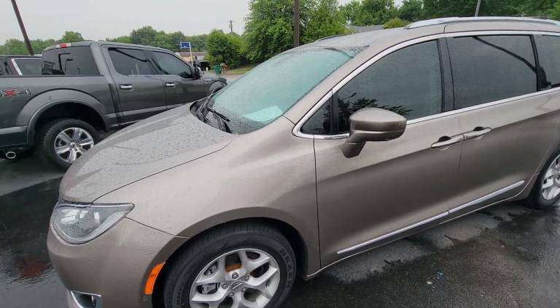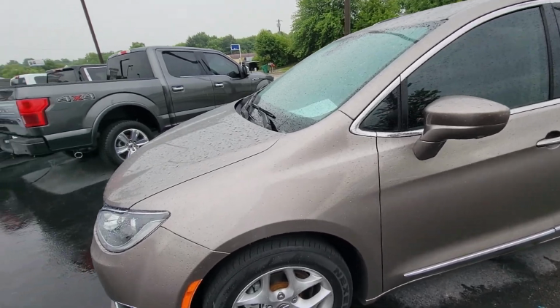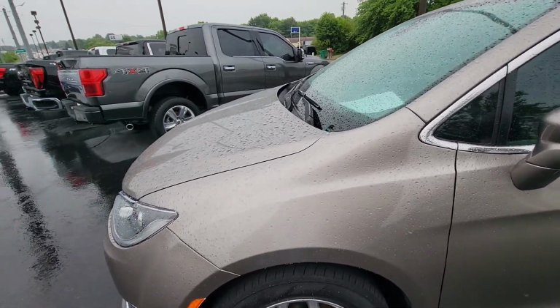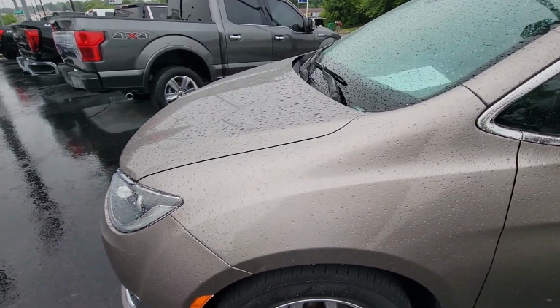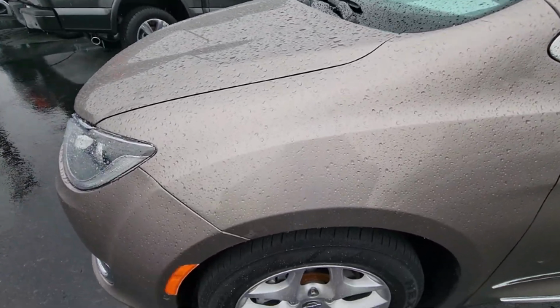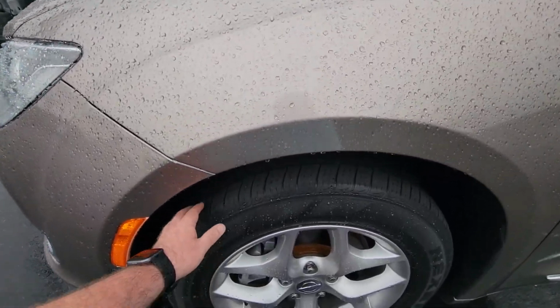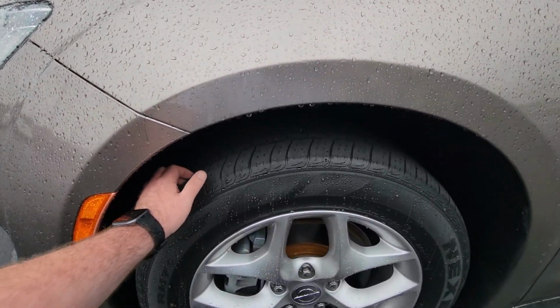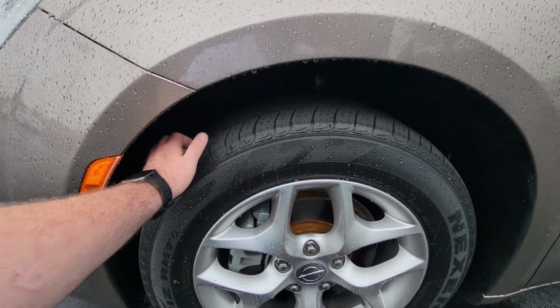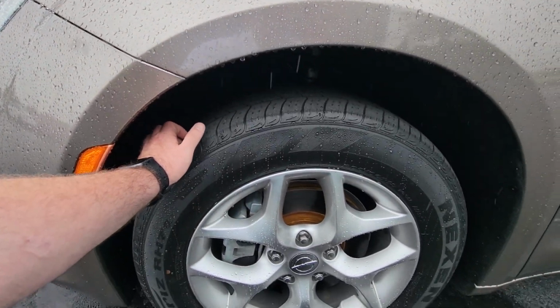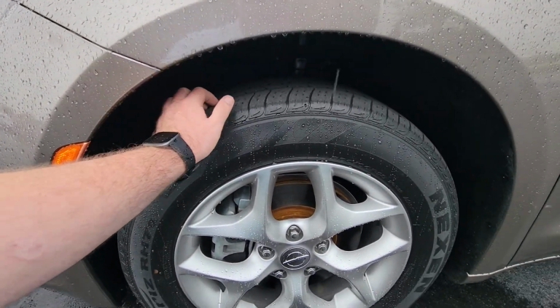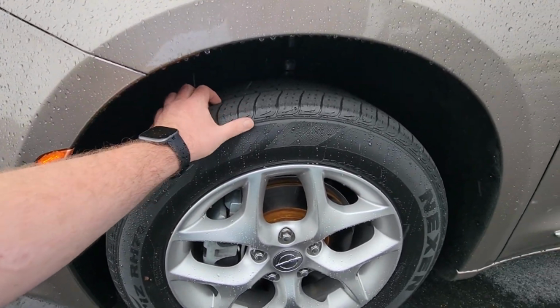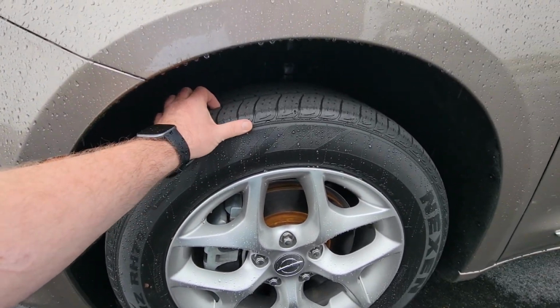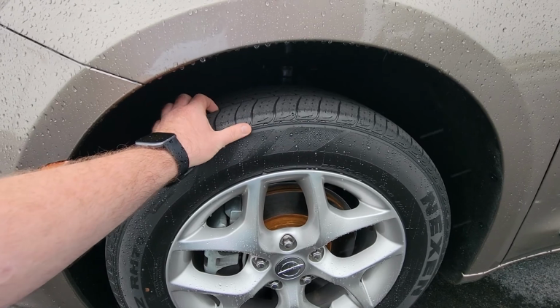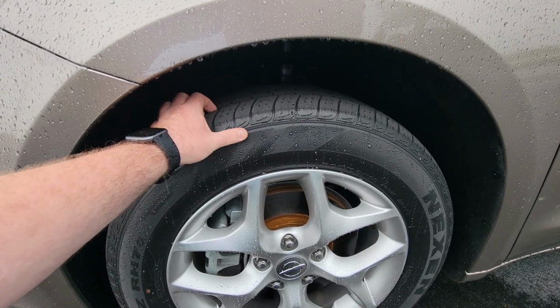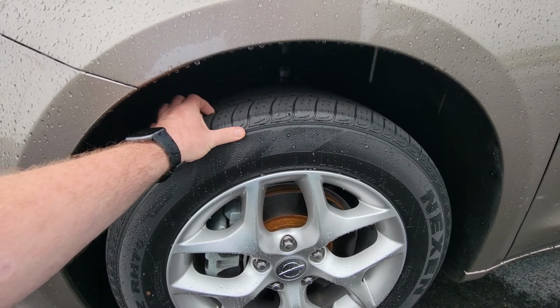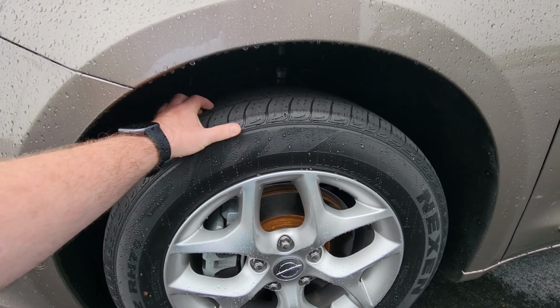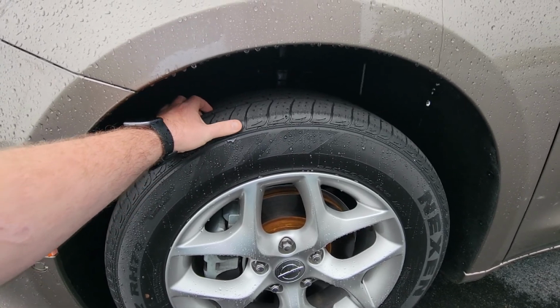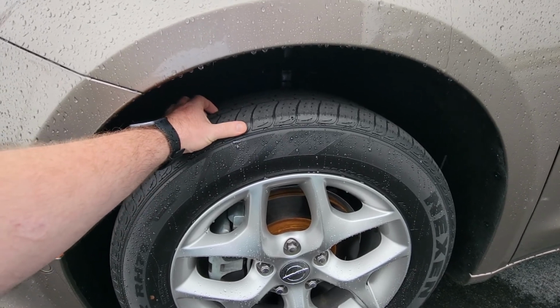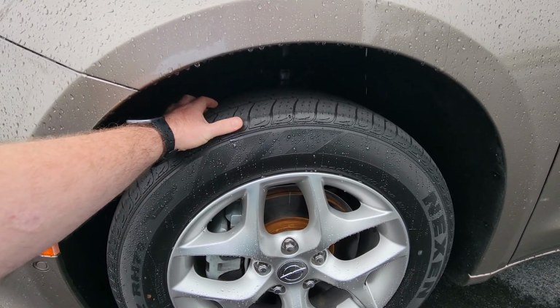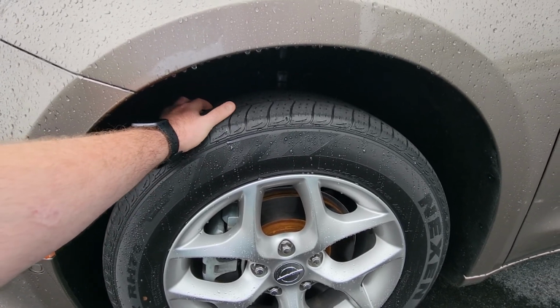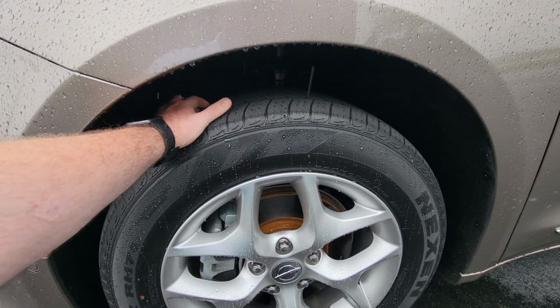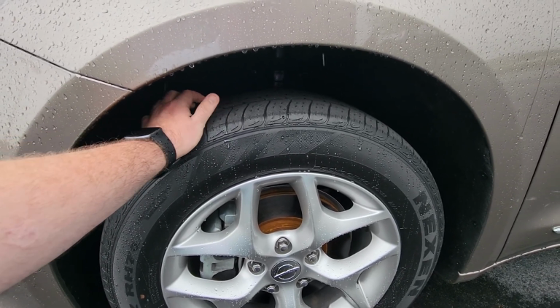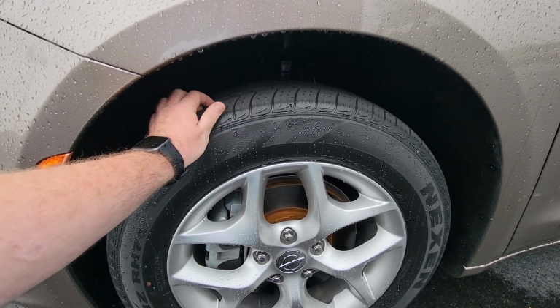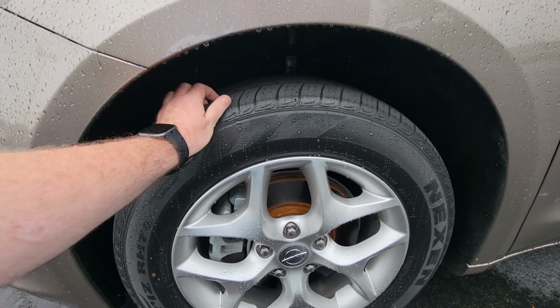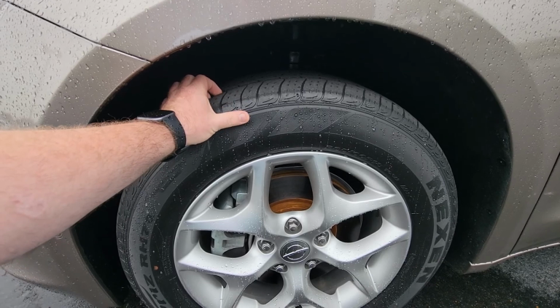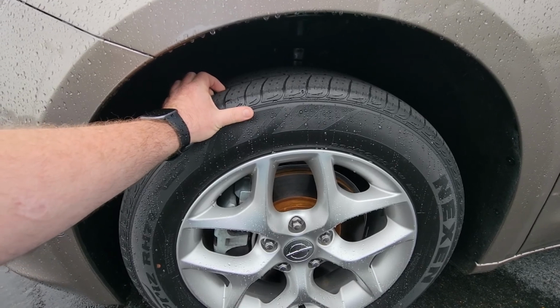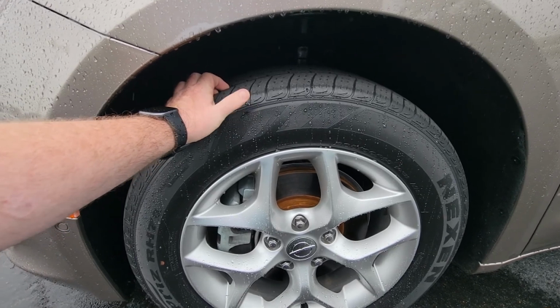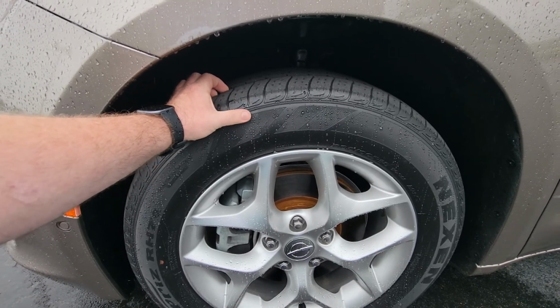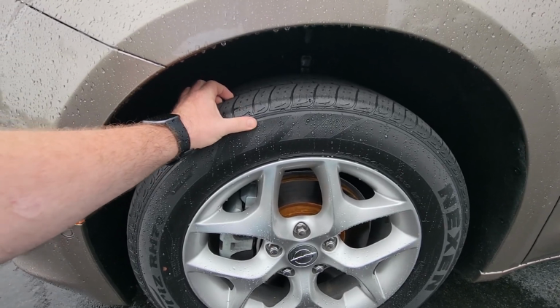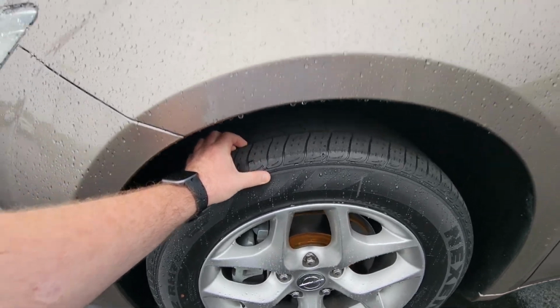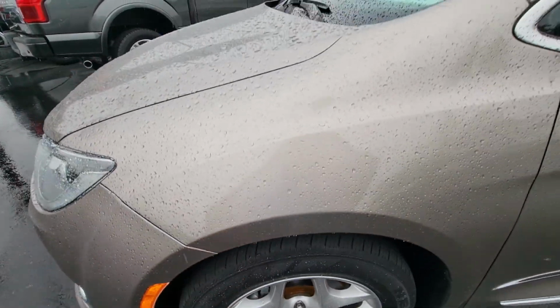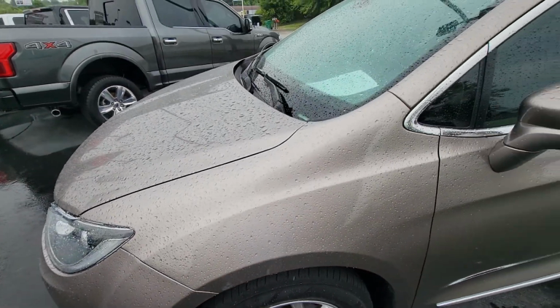The tires are in excellent condition. They're not new, but not in need of replacement or anything like that right away. Those are Nexens, all-terrain, very good shape.